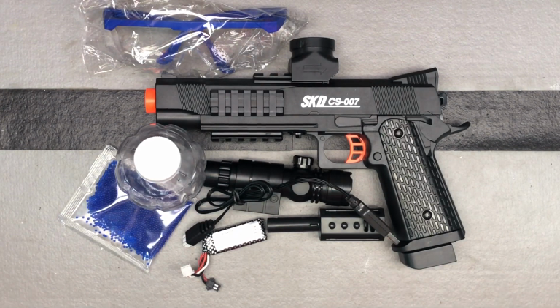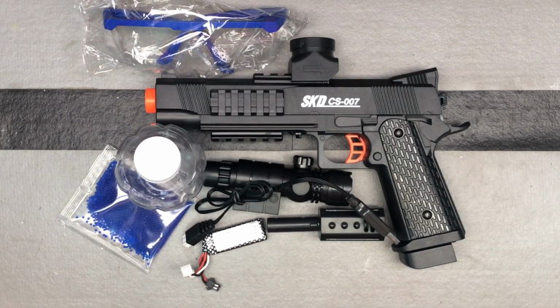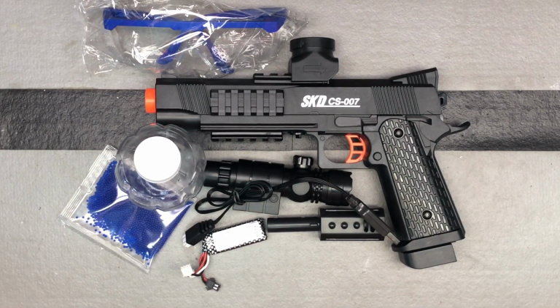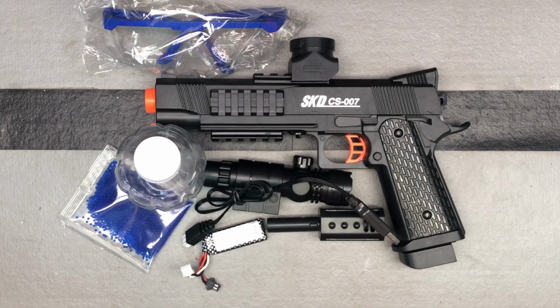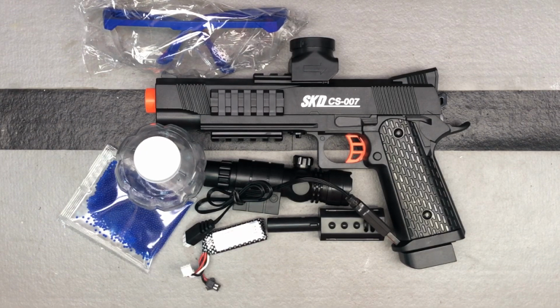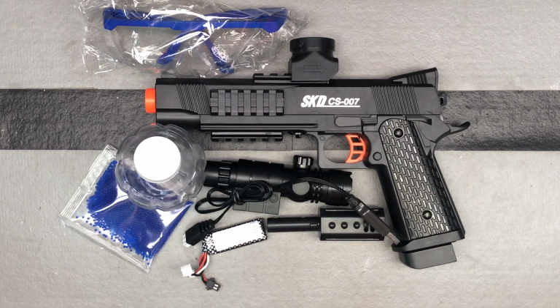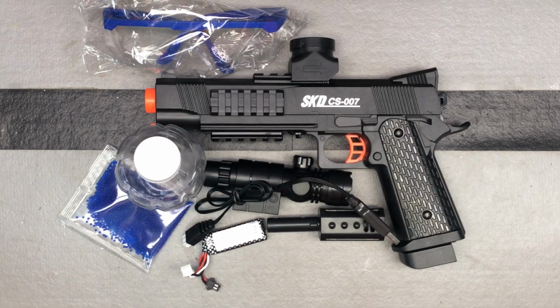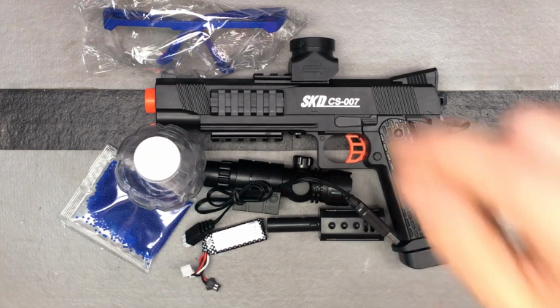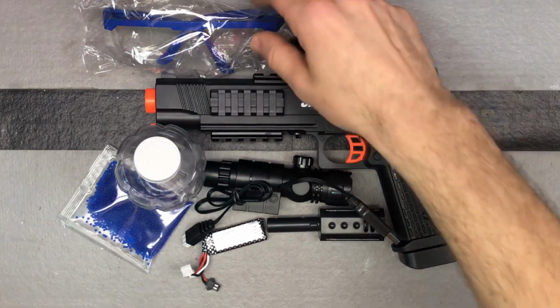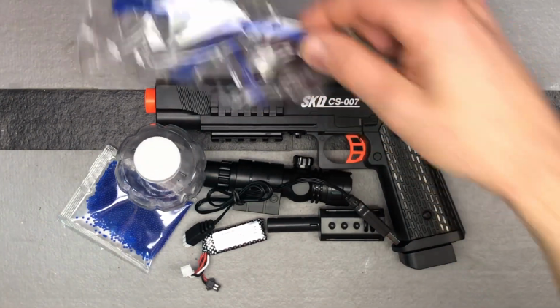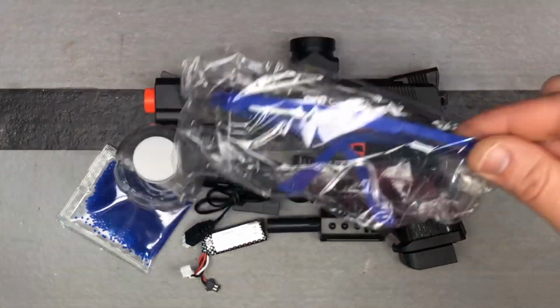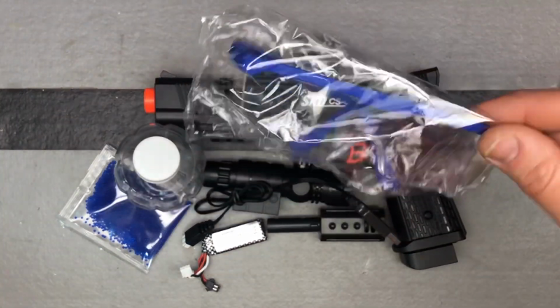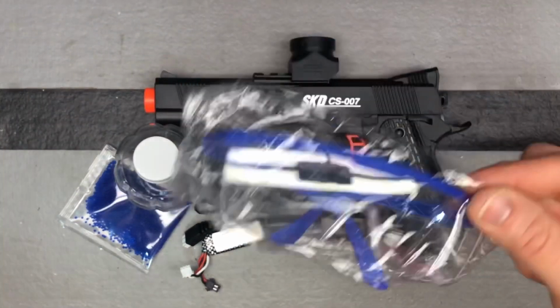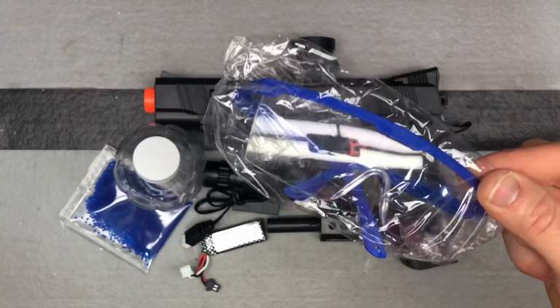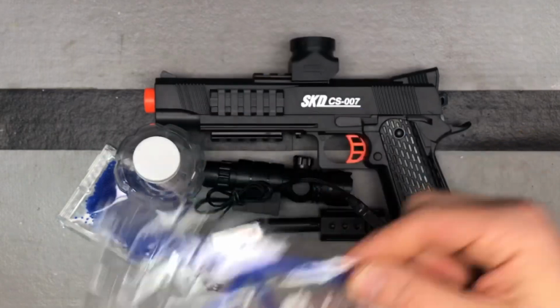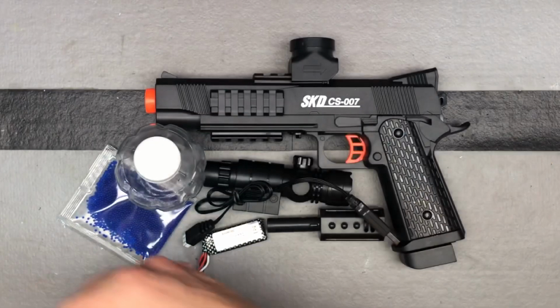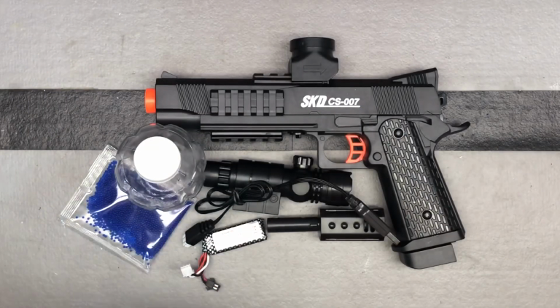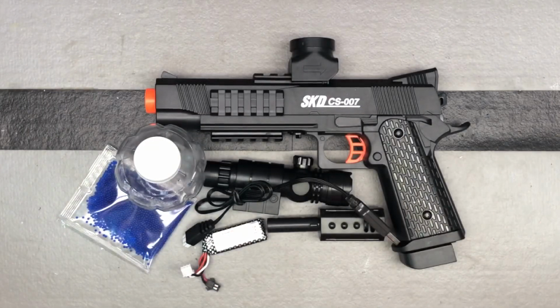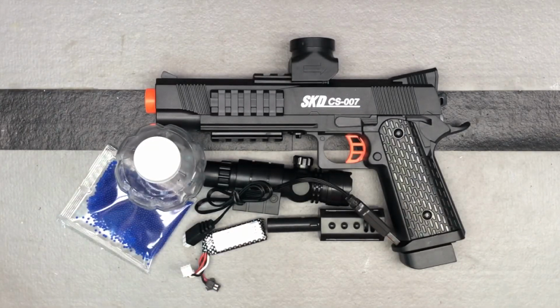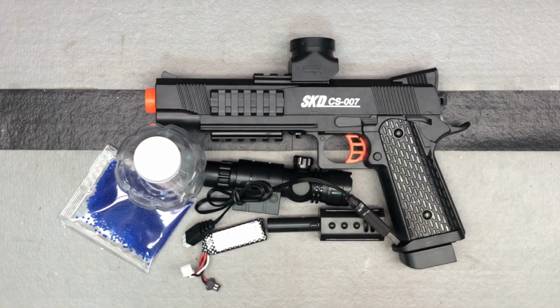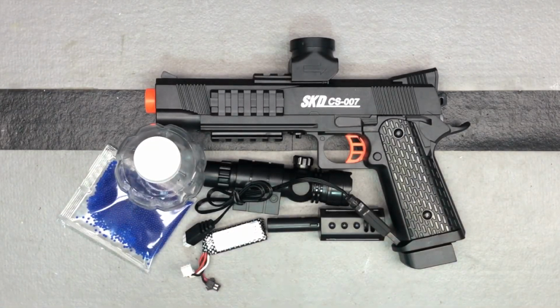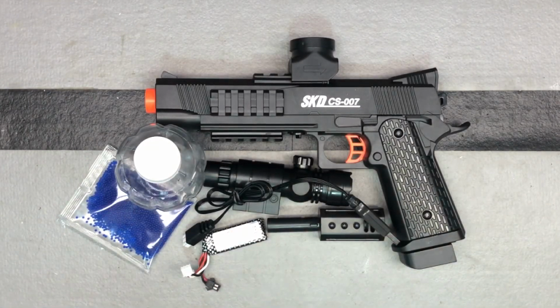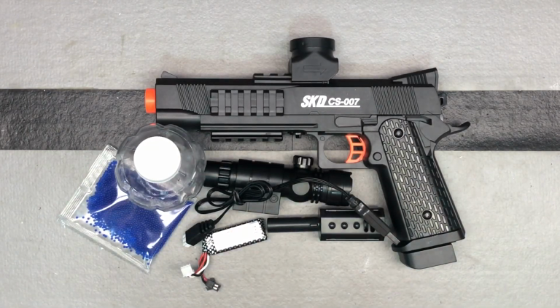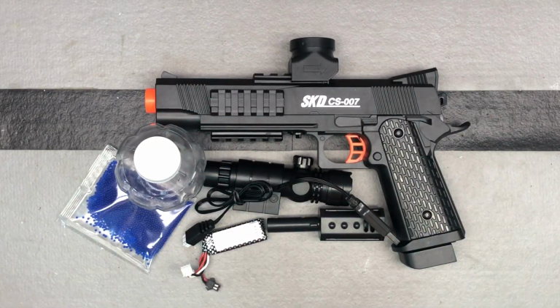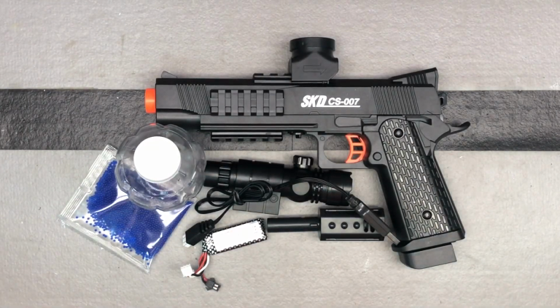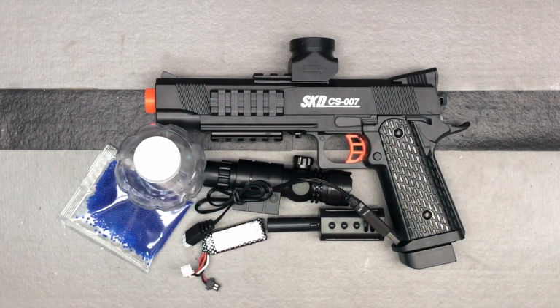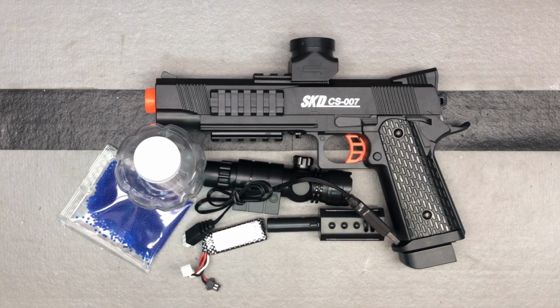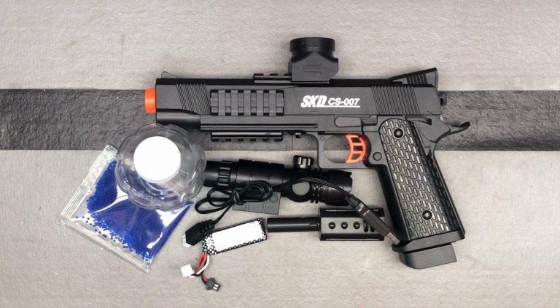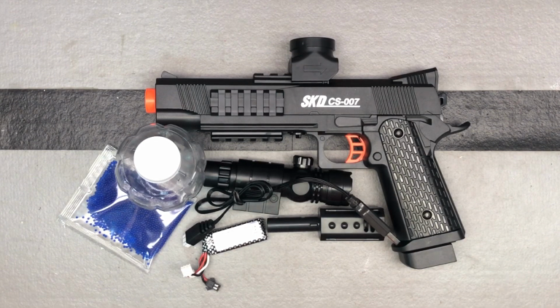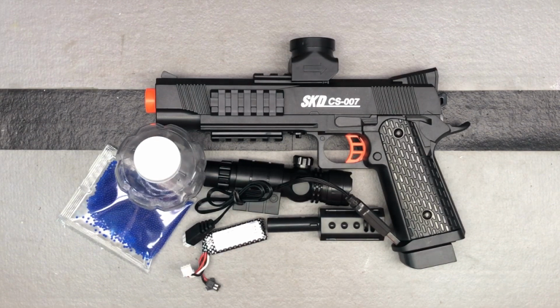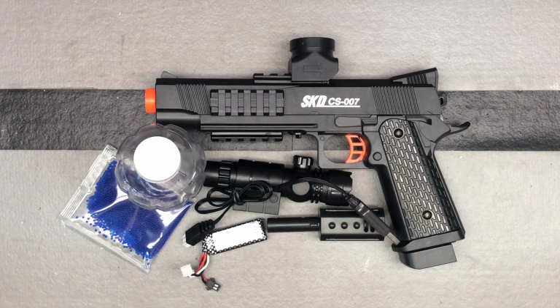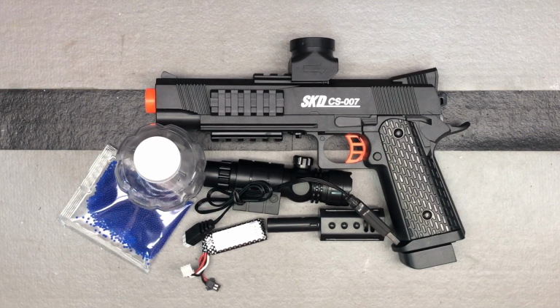First off, I always like to get the eye protection out of the way. They give you some safety glasses — make sure you're wearing something to cover your eyes, whether it's those, whether it's sunglasses. Just make sure you've got your eyes protected when you're playing with these.